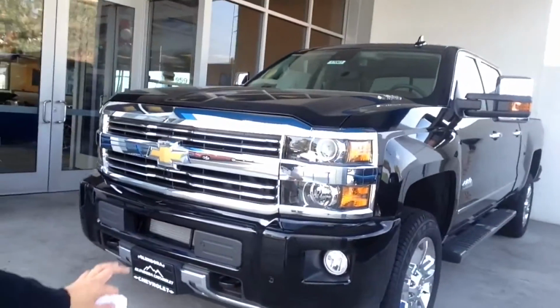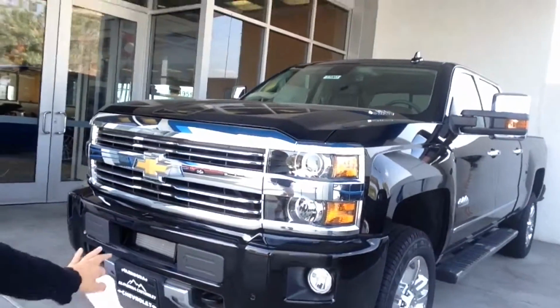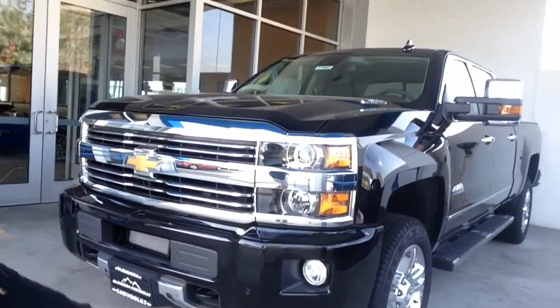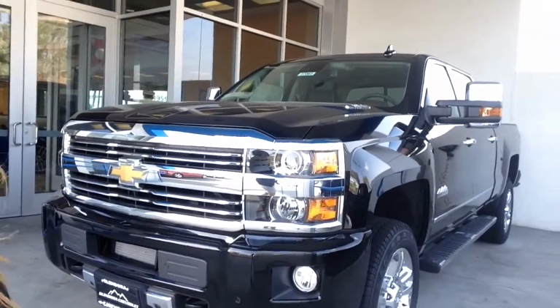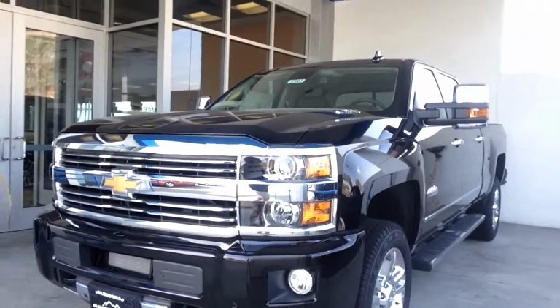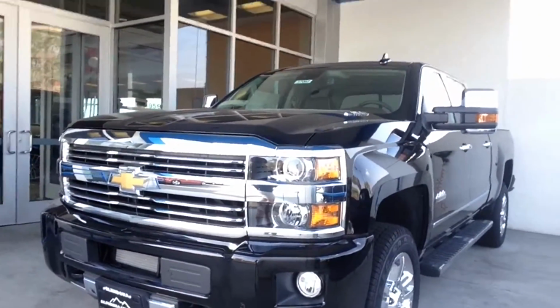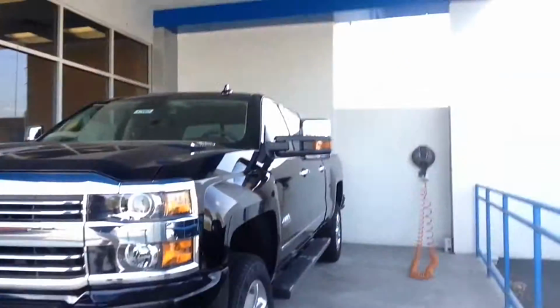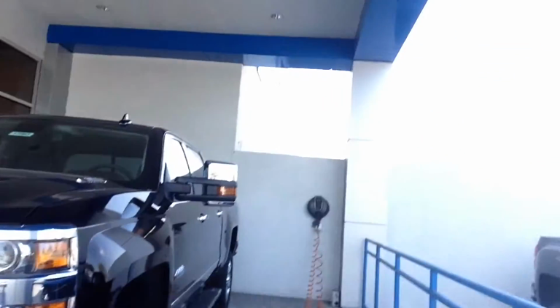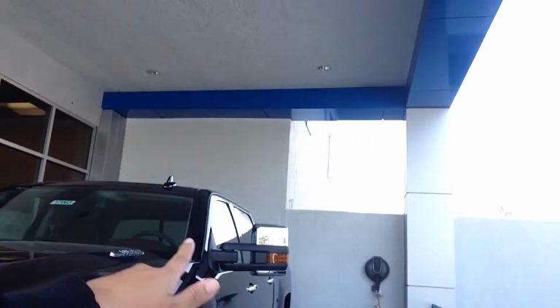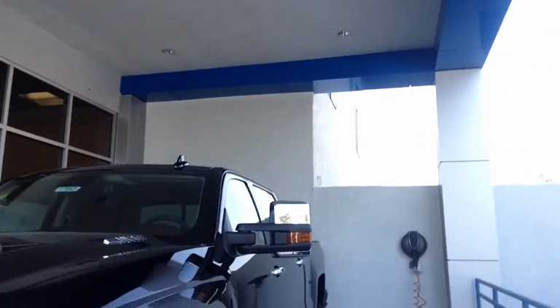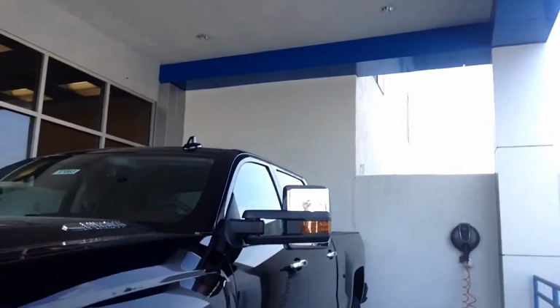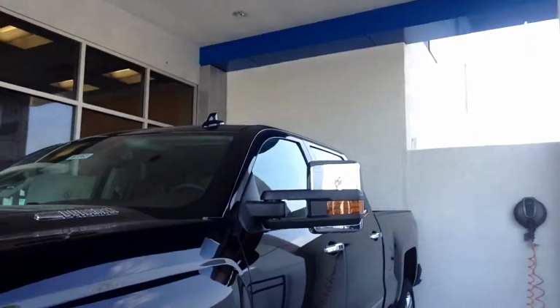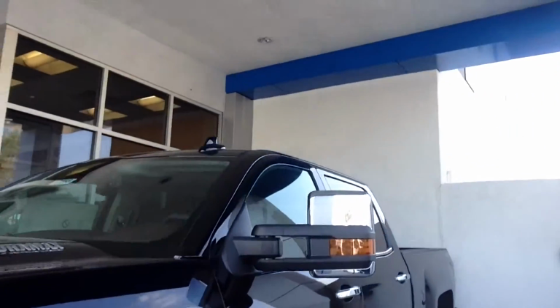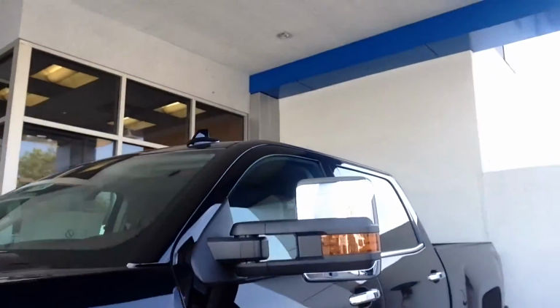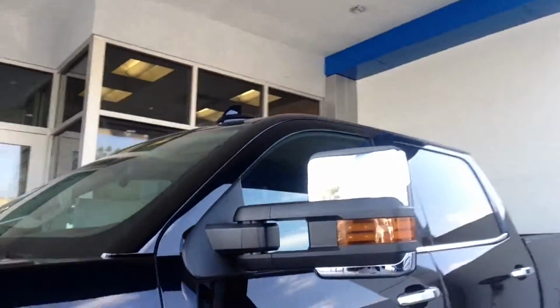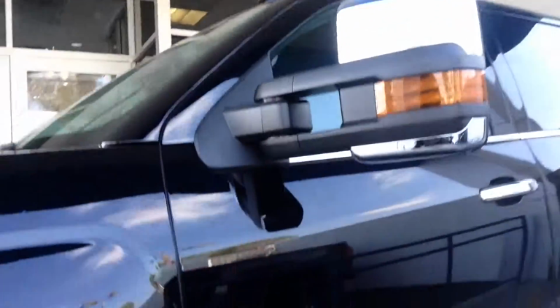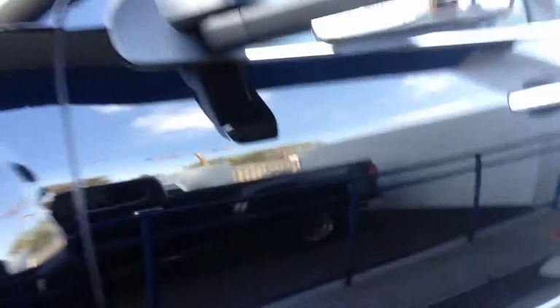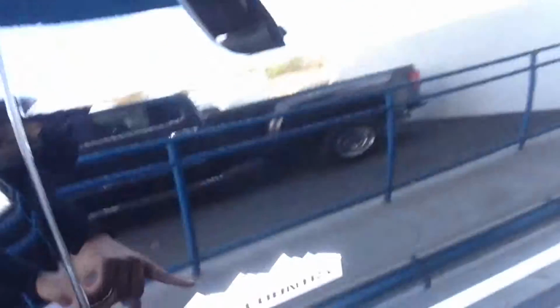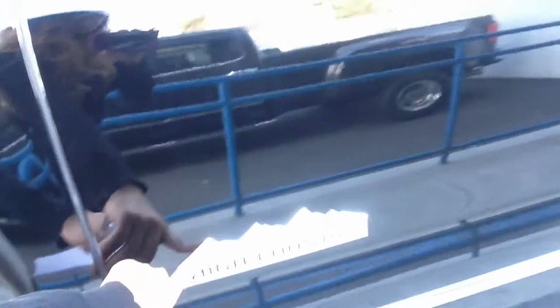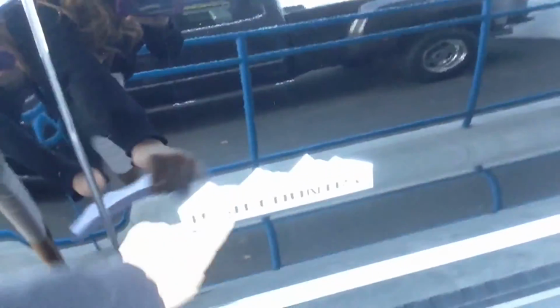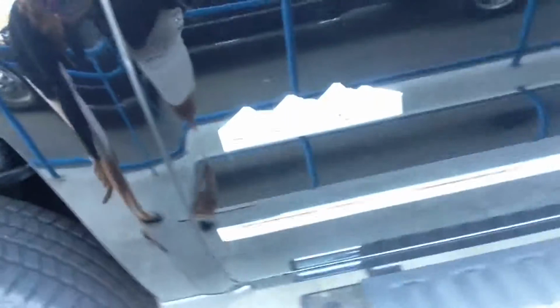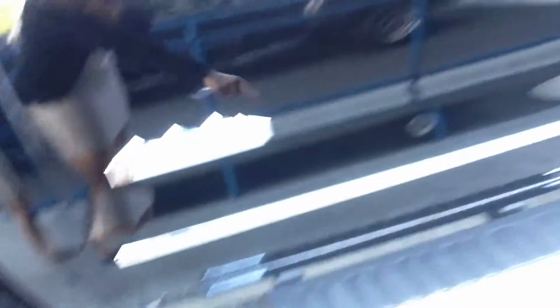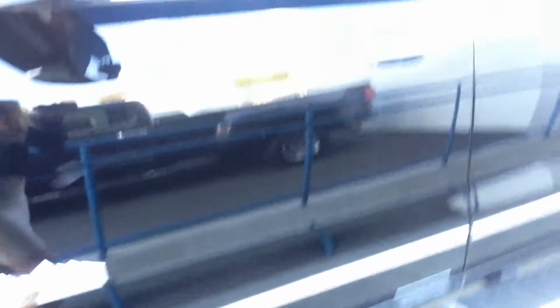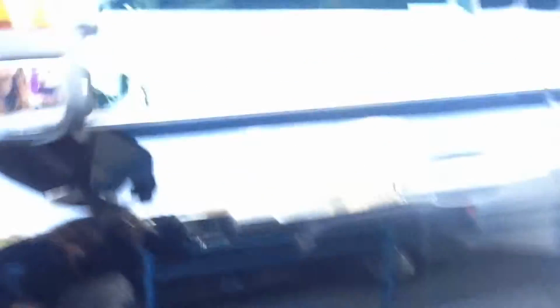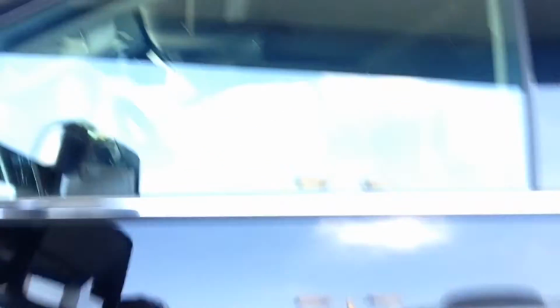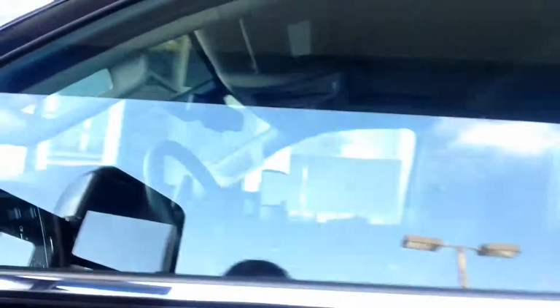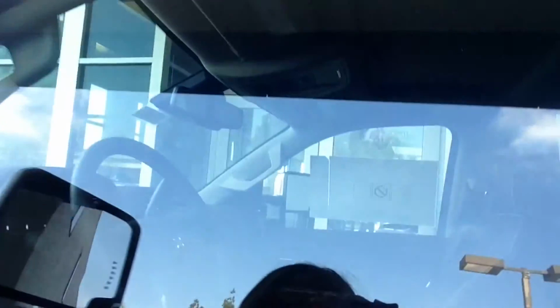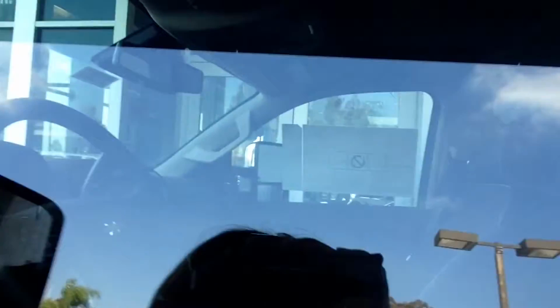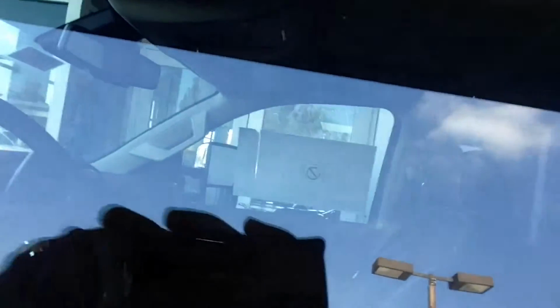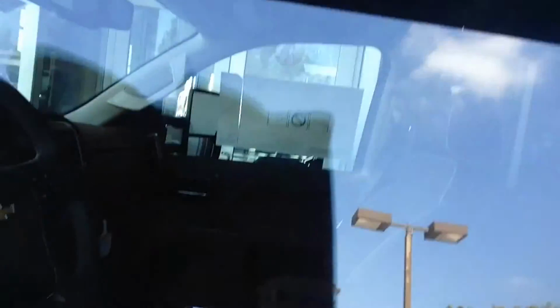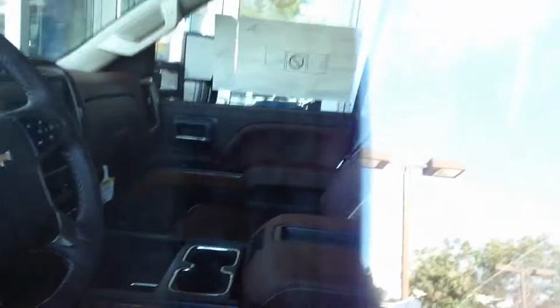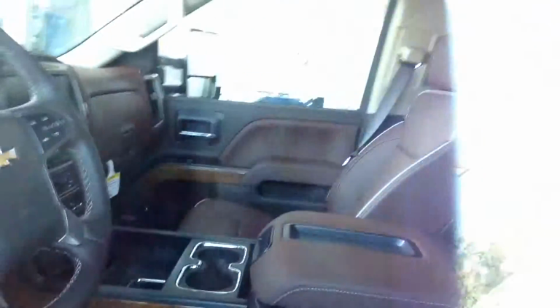Absolutely gorgeous. You see the chrome grille, chrome mirror caps. We have the turn signals here on the mirror. High Country badging, running boards. Absolutely gorgeous vehicle. We have the chrome lining on a wonderful tint.